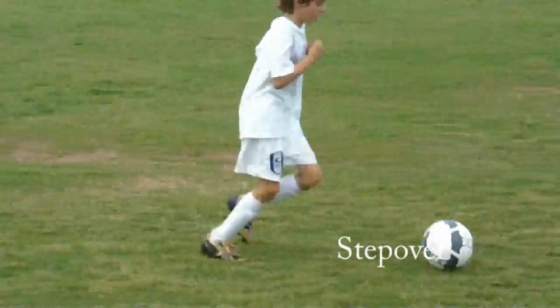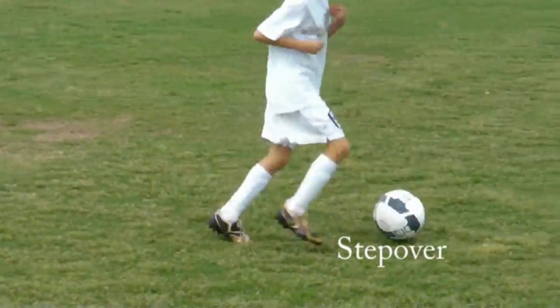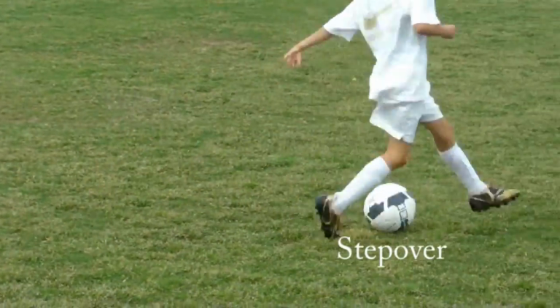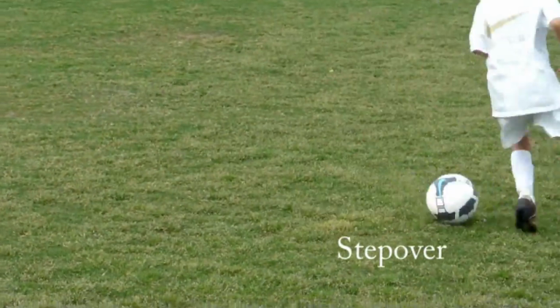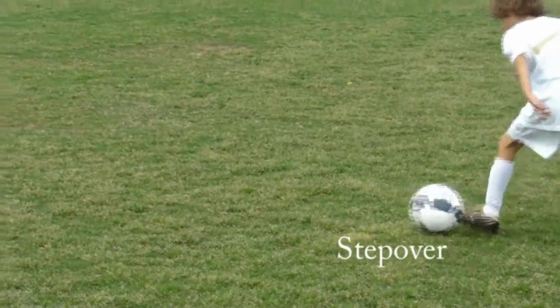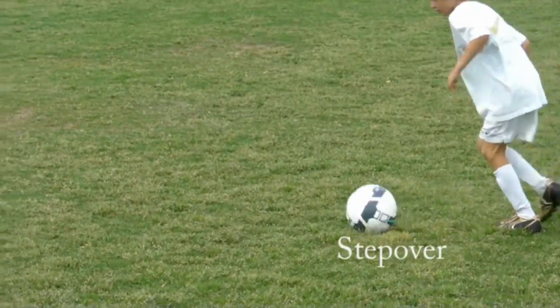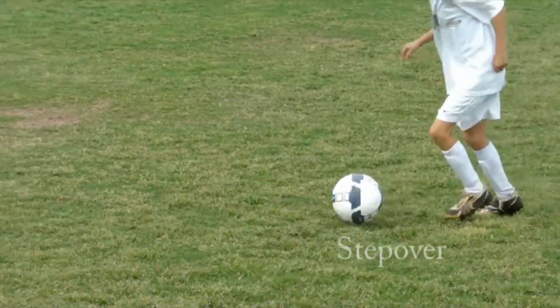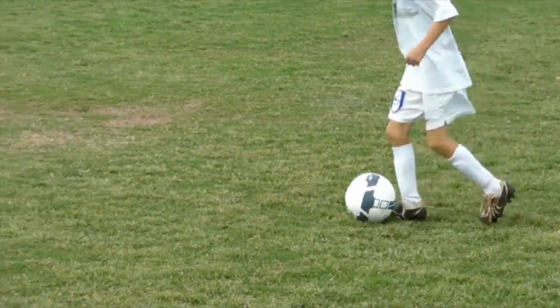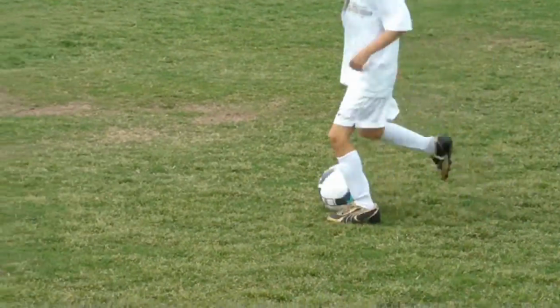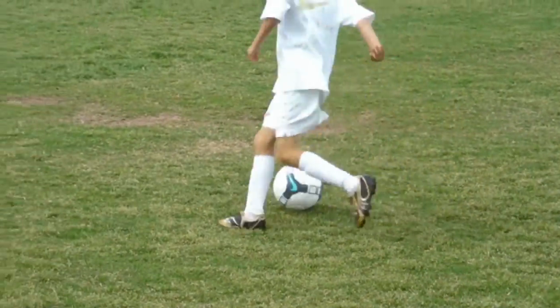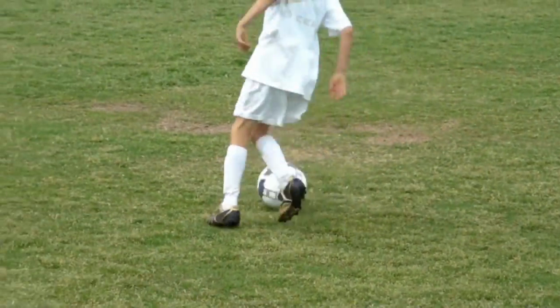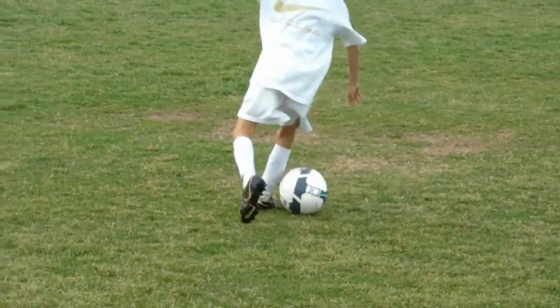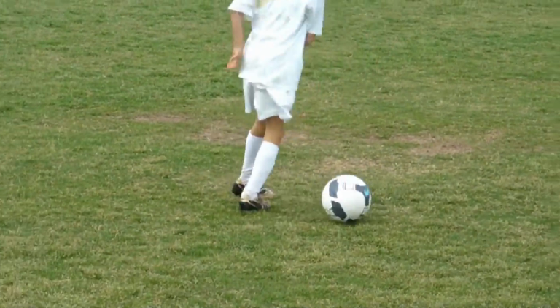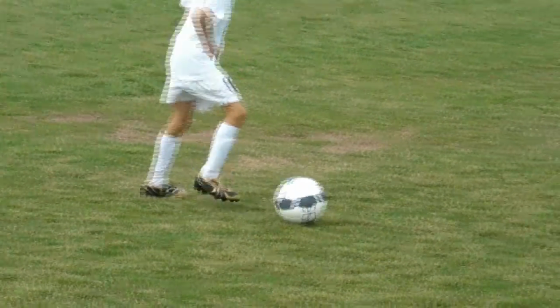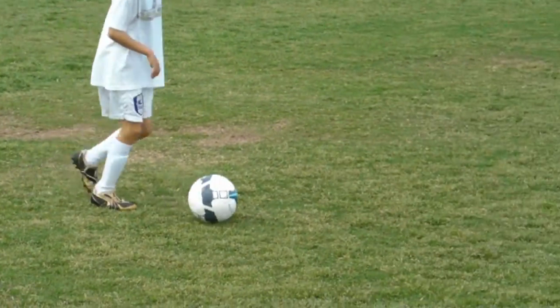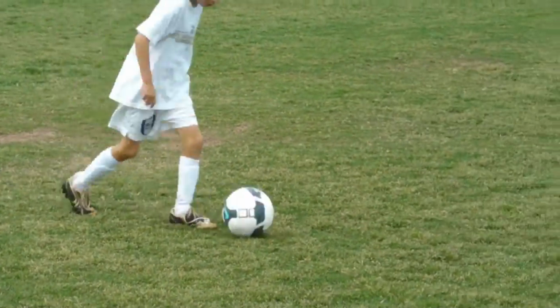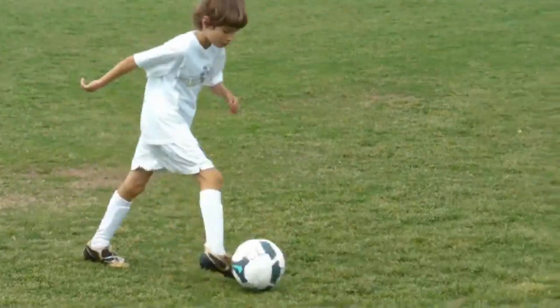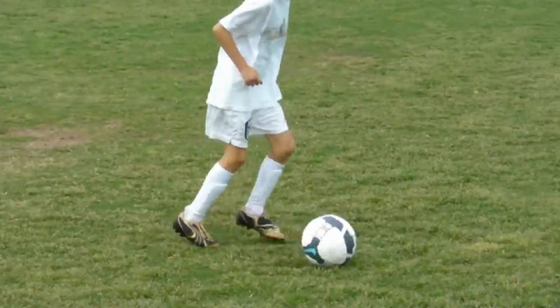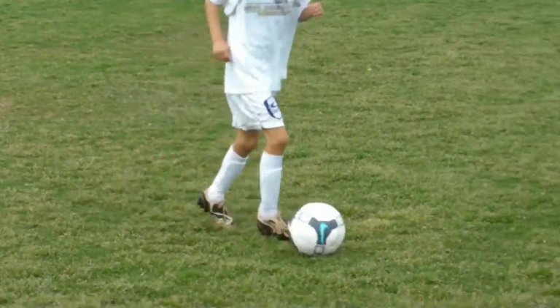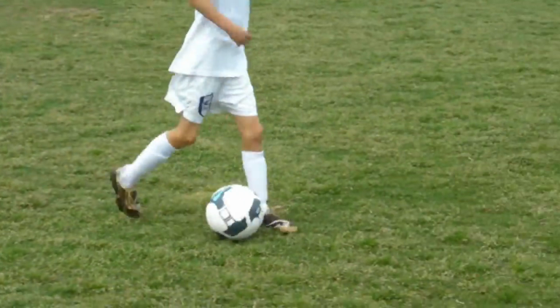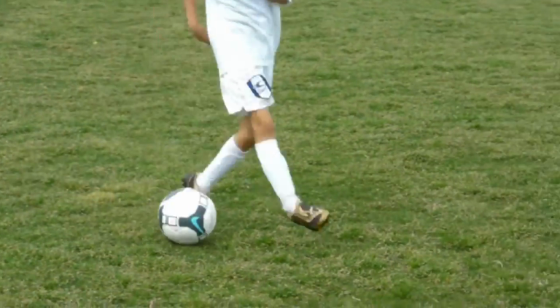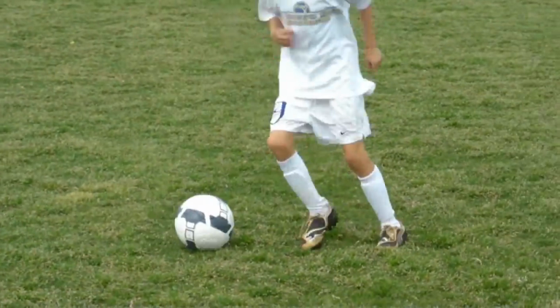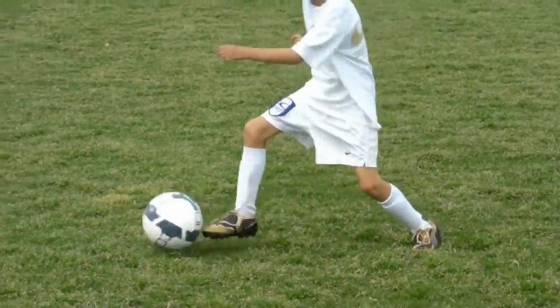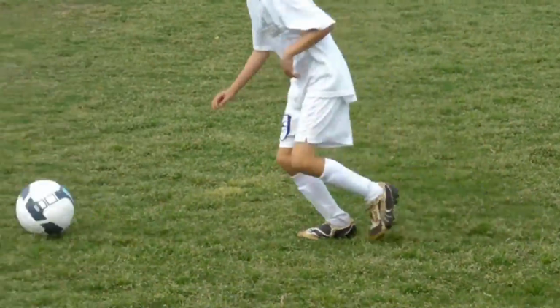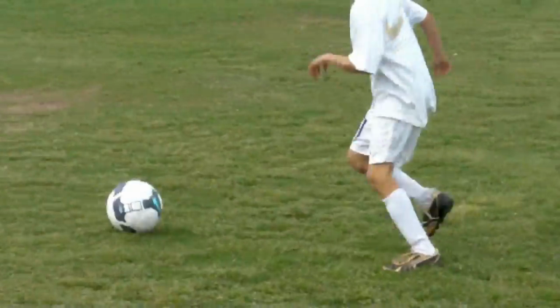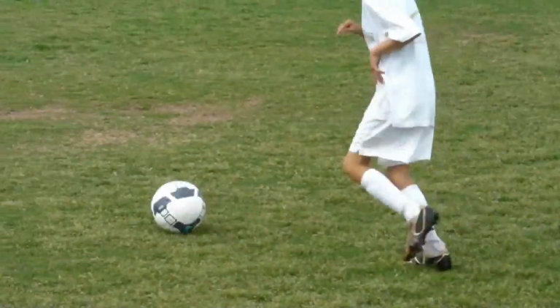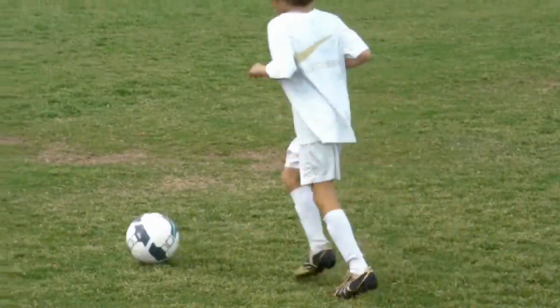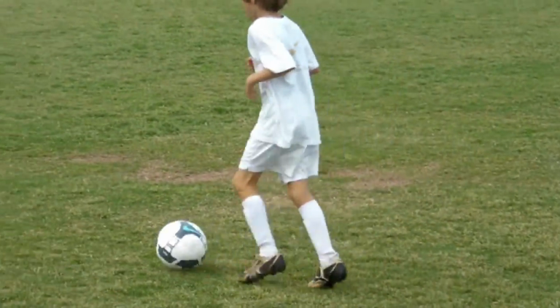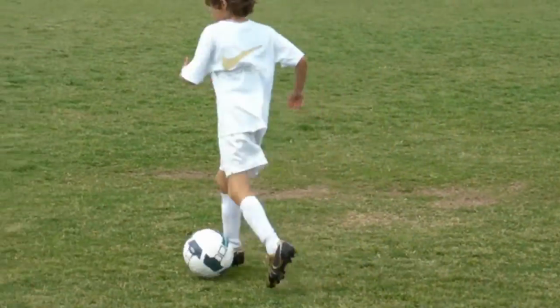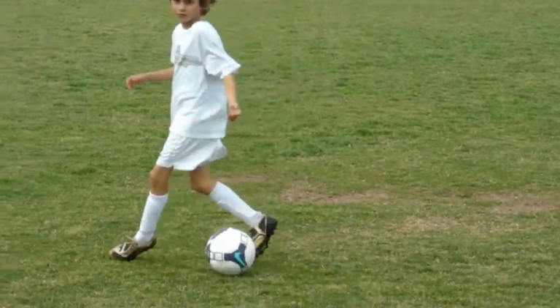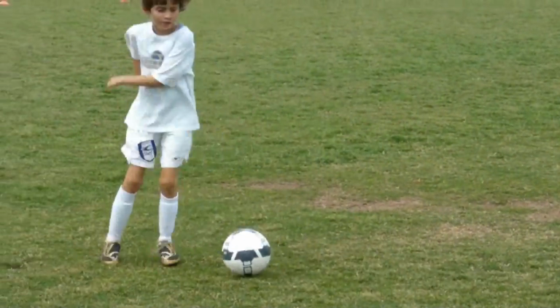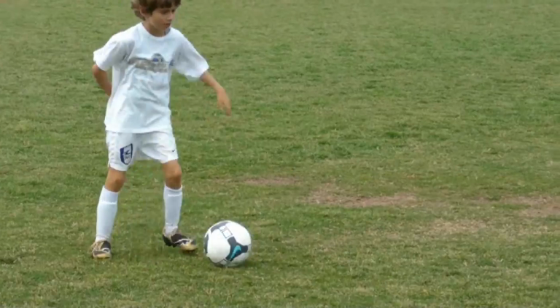Stay with the ball — step over the ball and push. You can do the step over pushing the ball with the inside foot, and you can also do the step over pushing the ball with the outside foot. Number five — turn.